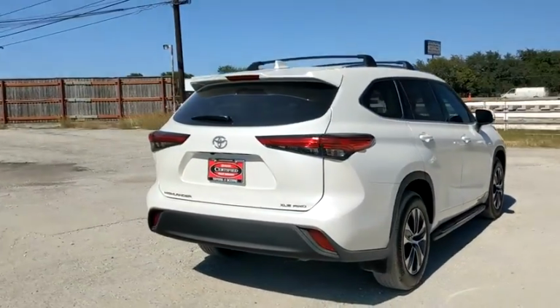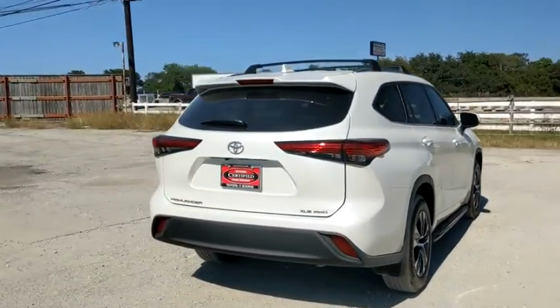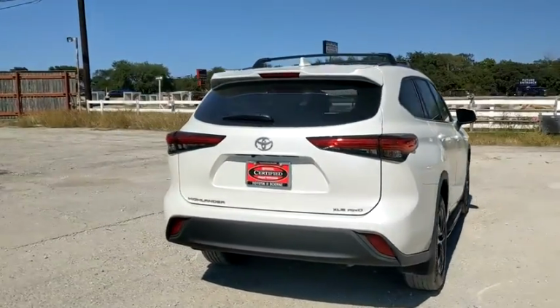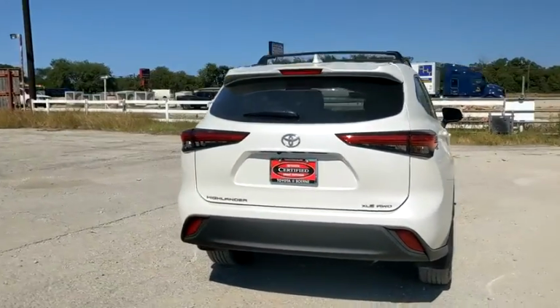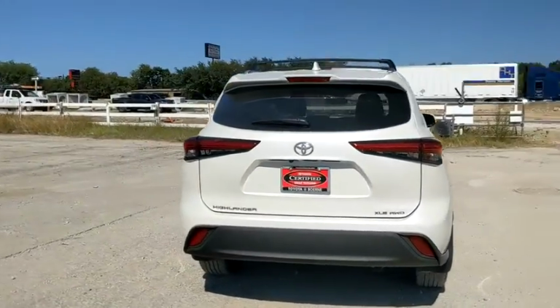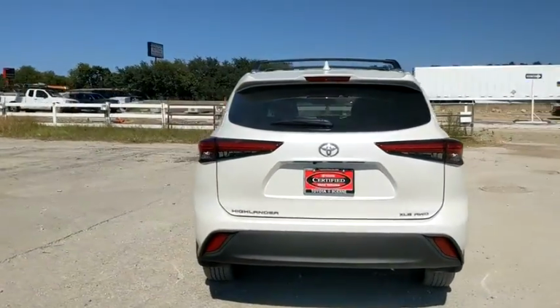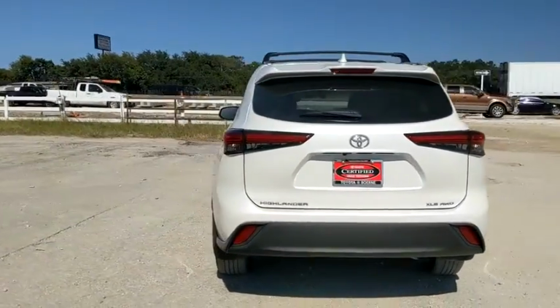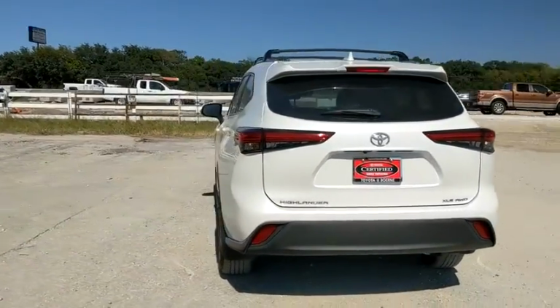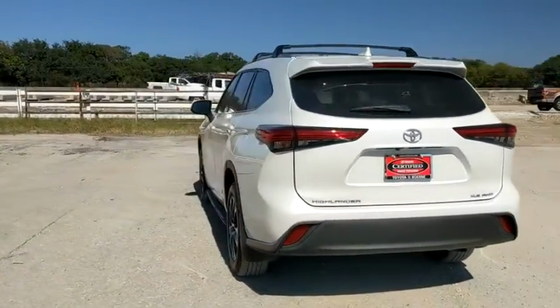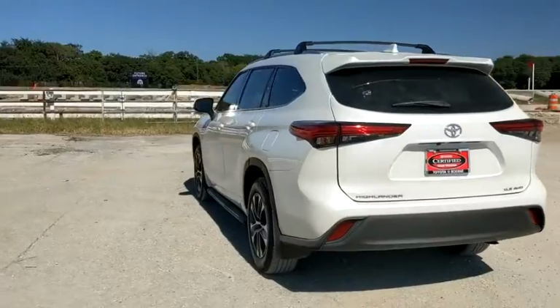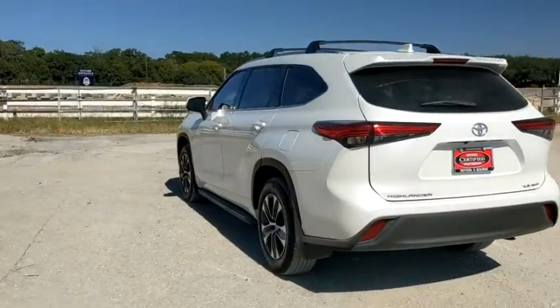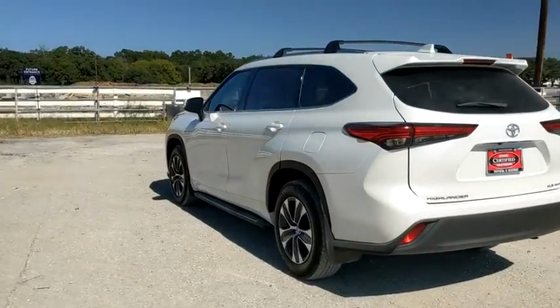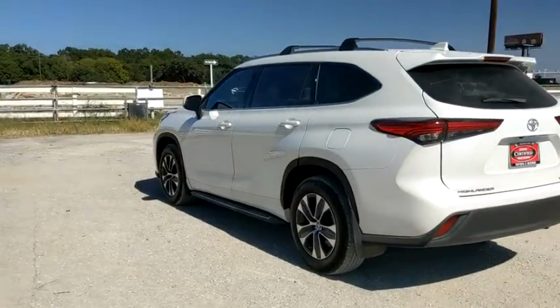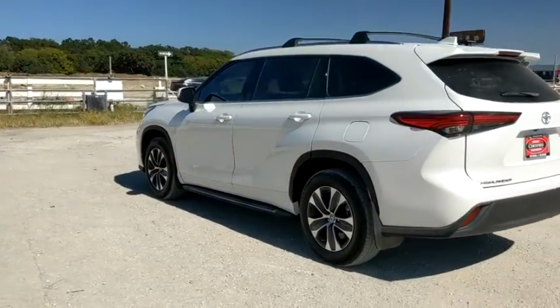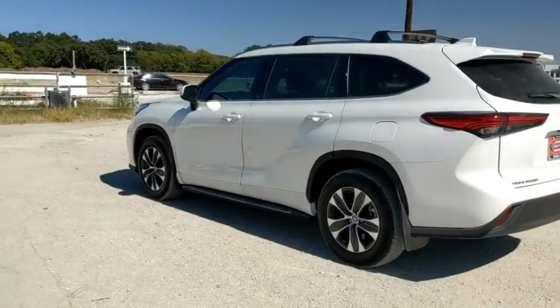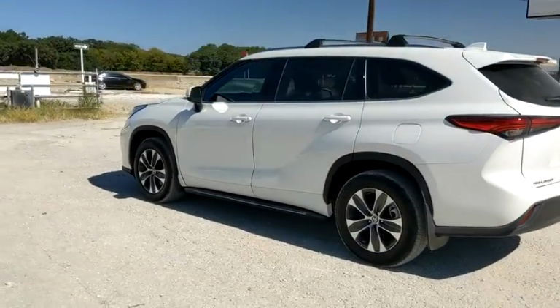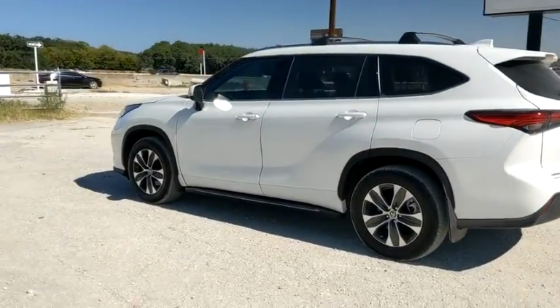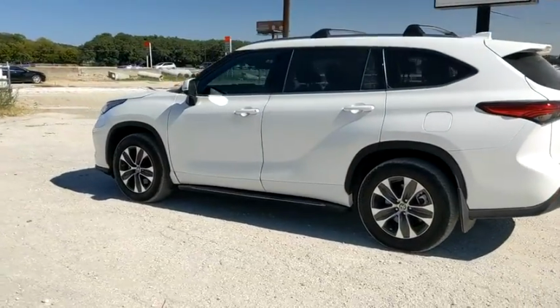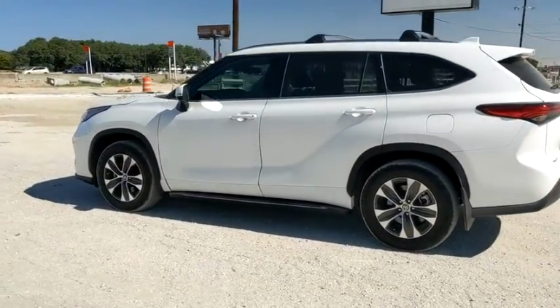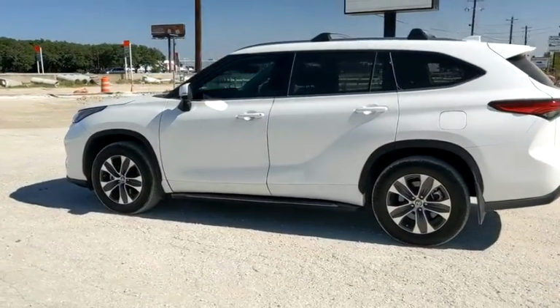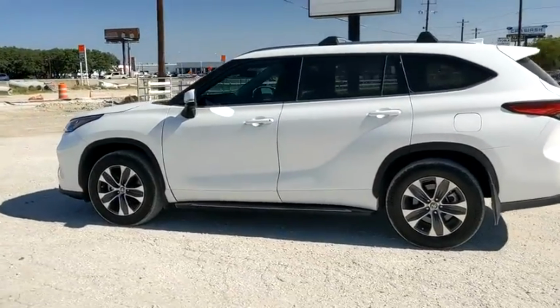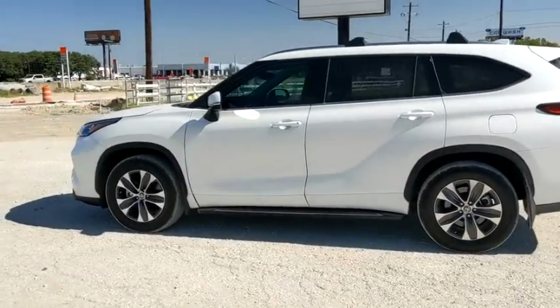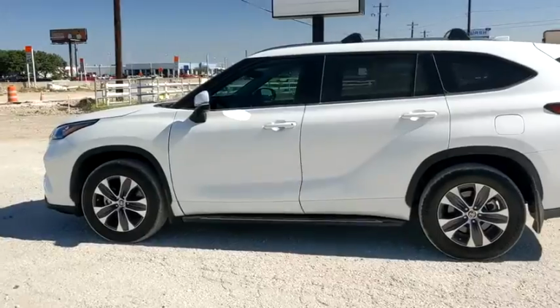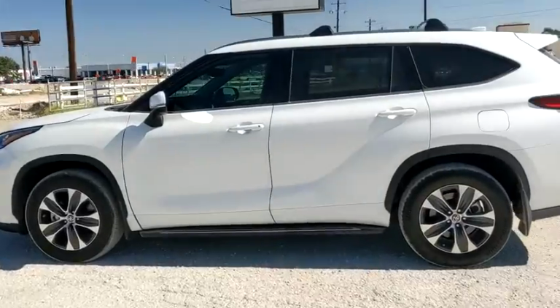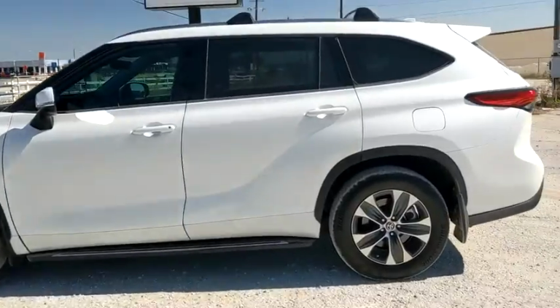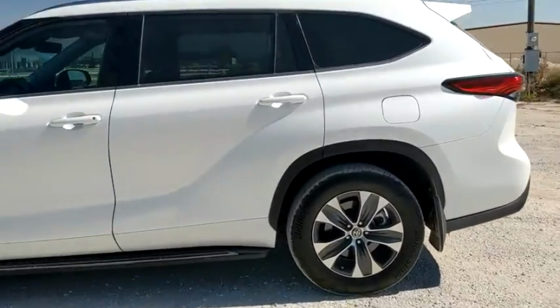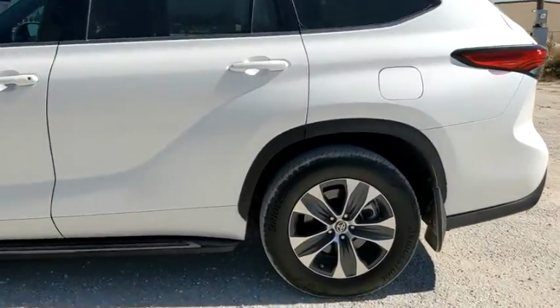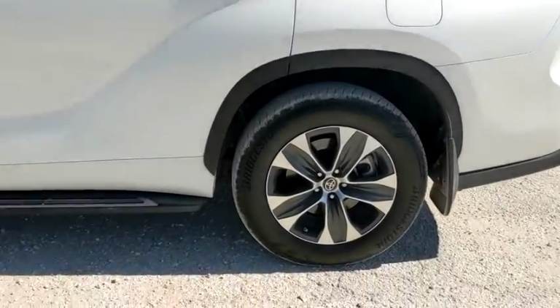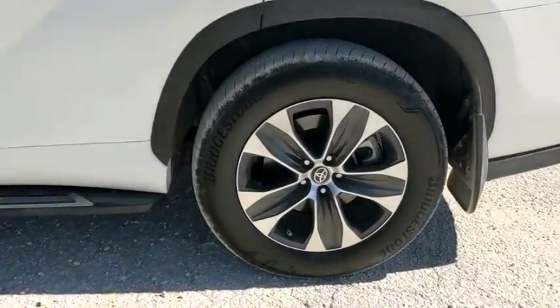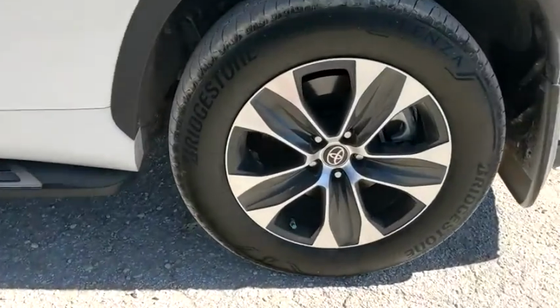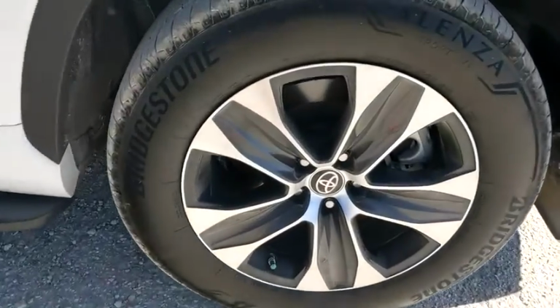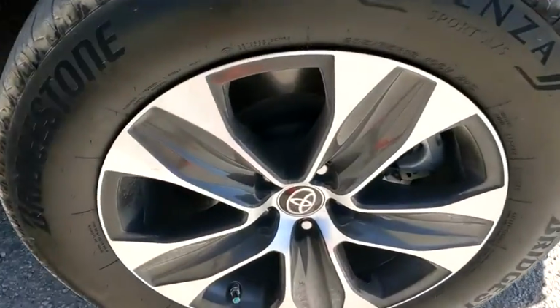This vehicle has less than 6,000 miles. Here are some of this vehicle's great options: power liftgate, traction control, power passenger seat, Bluetooth, dual airbags, power steering, alloy wheels.